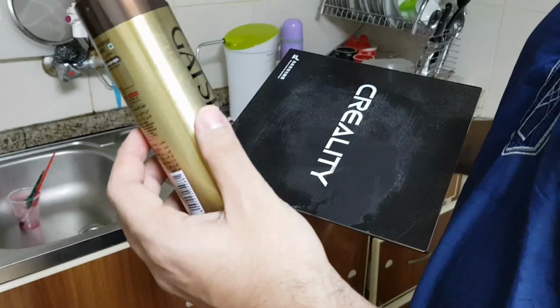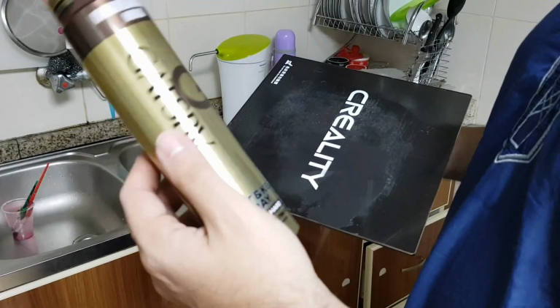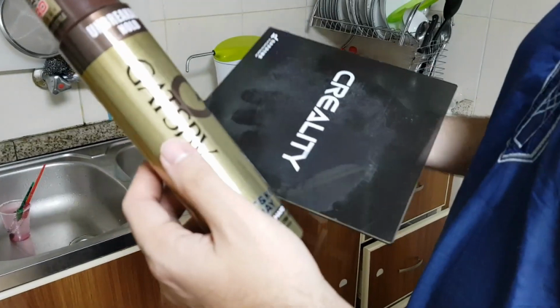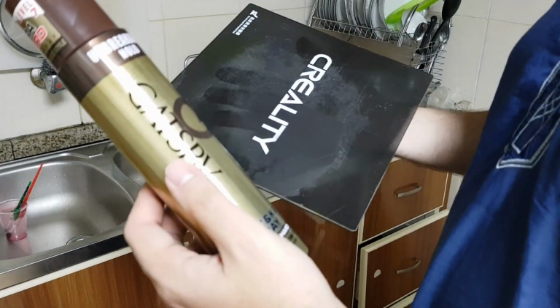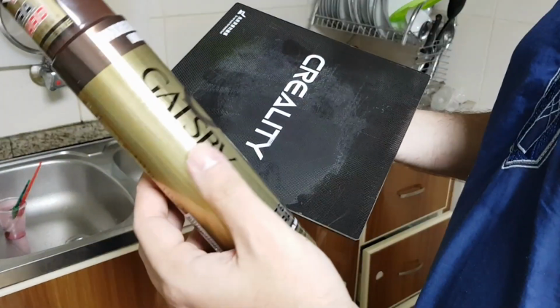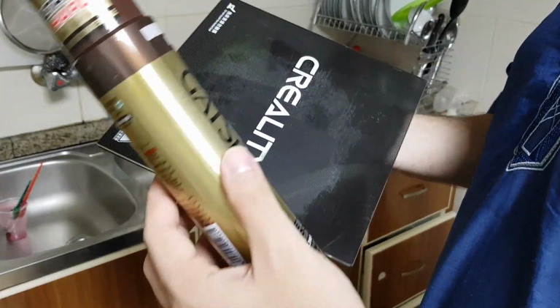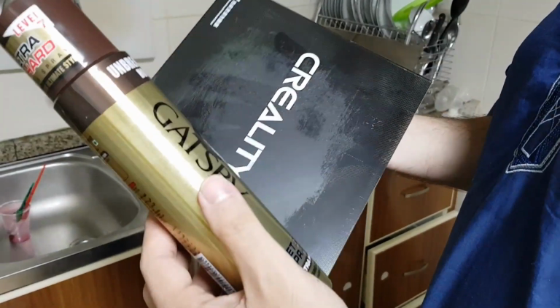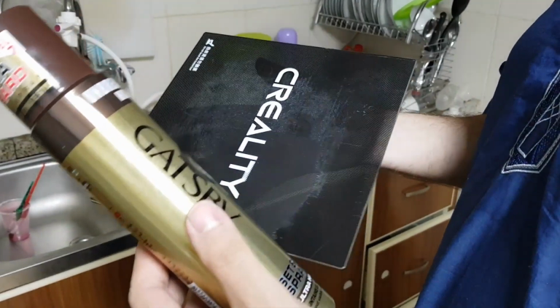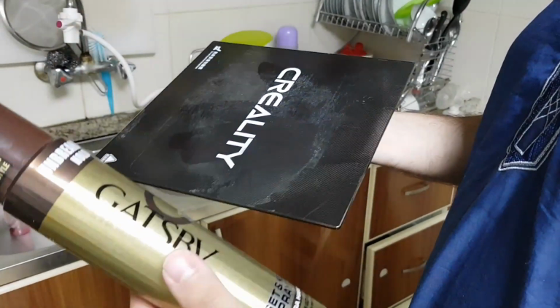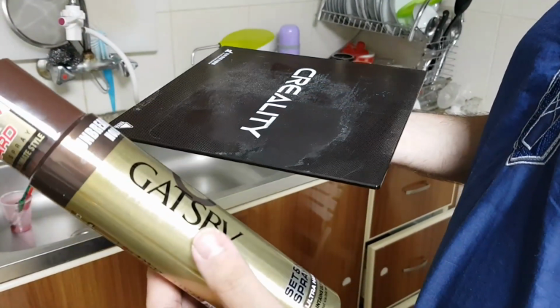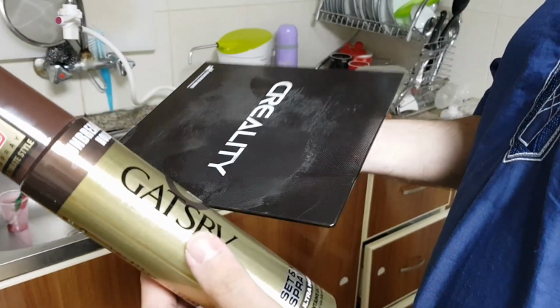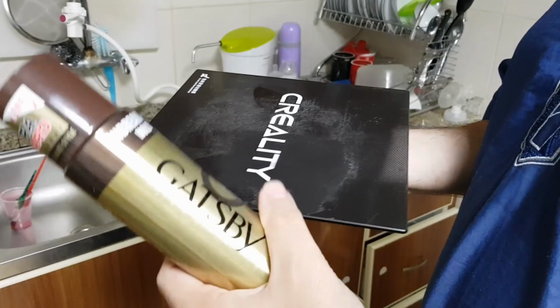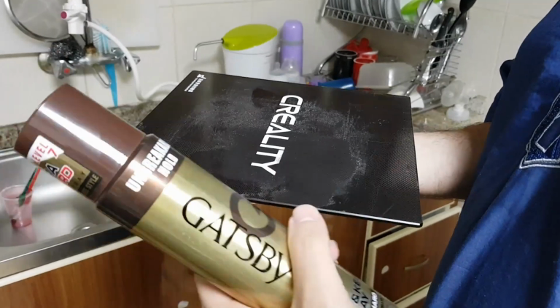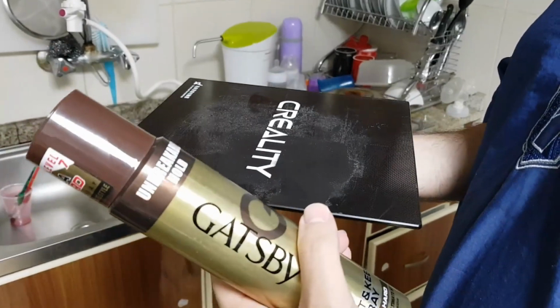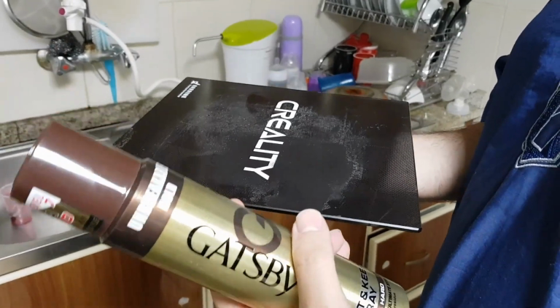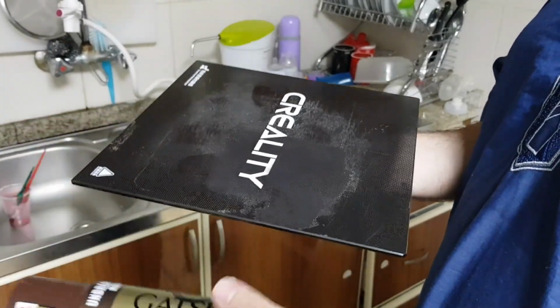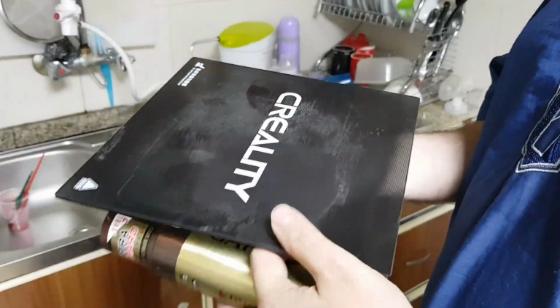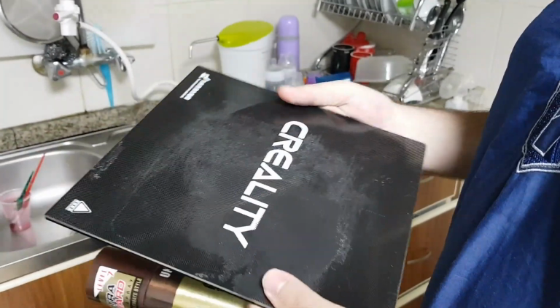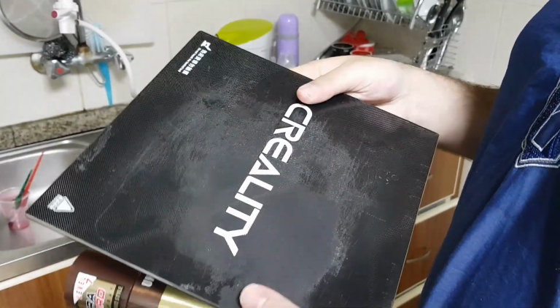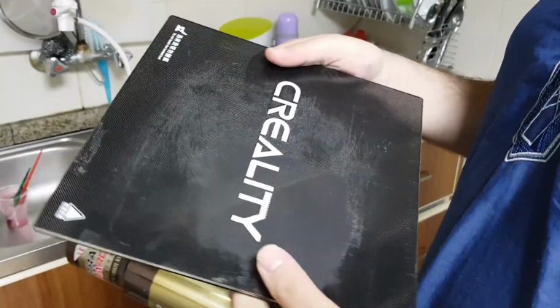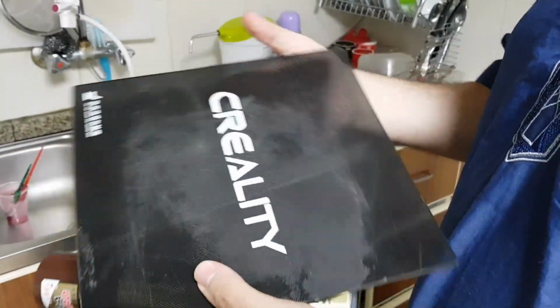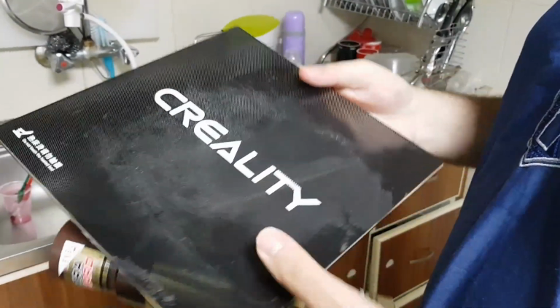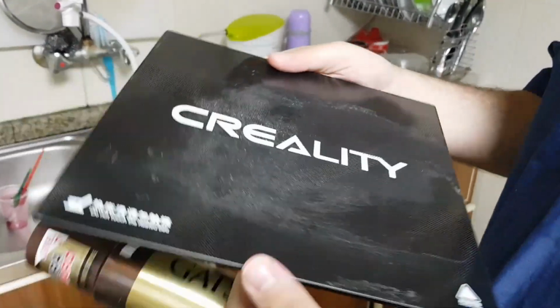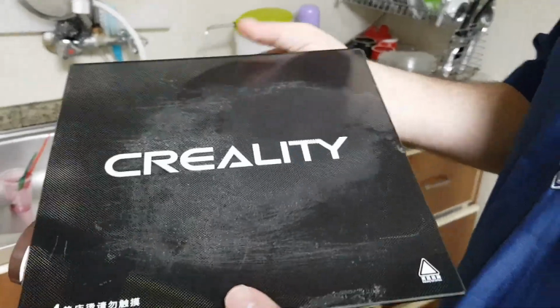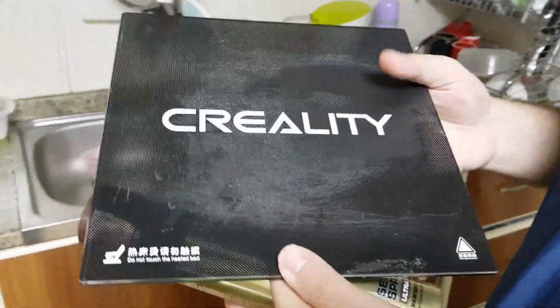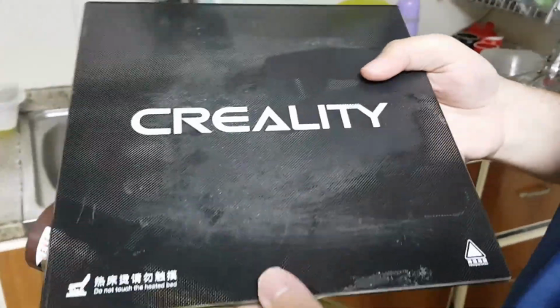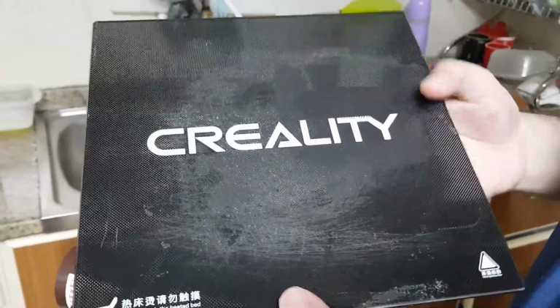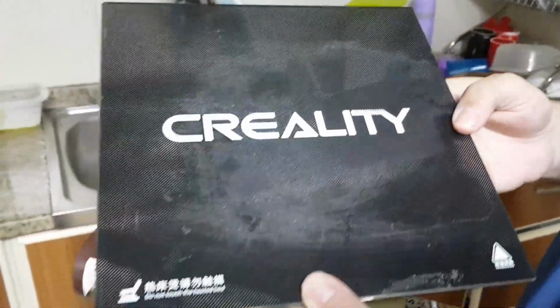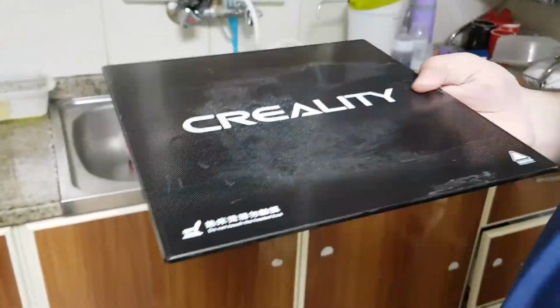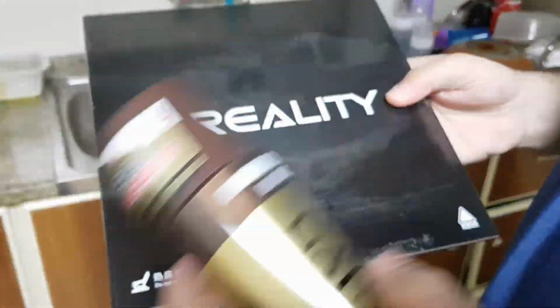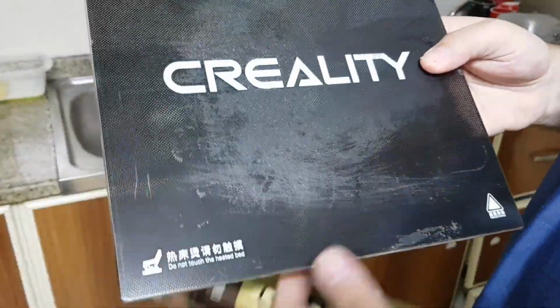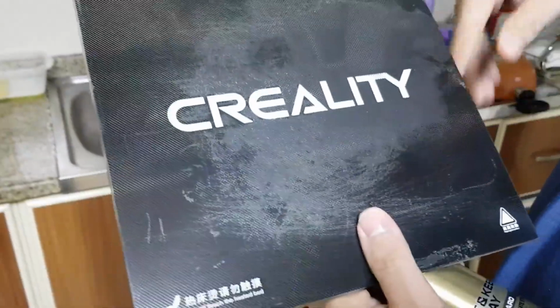One of the best methods for having a very good sticking build plate — this is a glass plate. I don't think it's the original one from Creality; you can see a lot of scuffs on it.